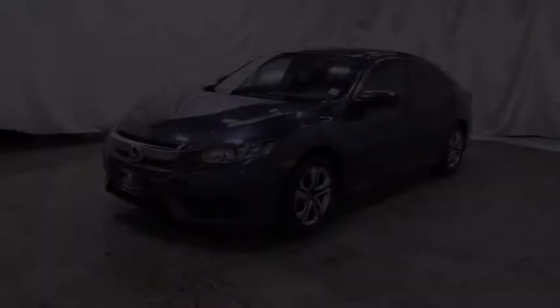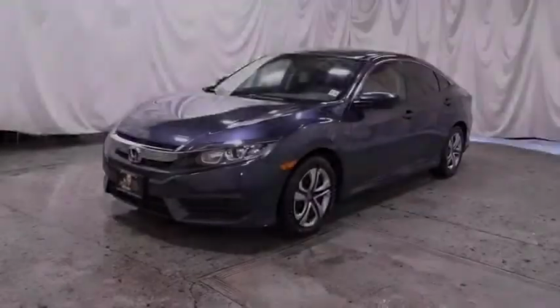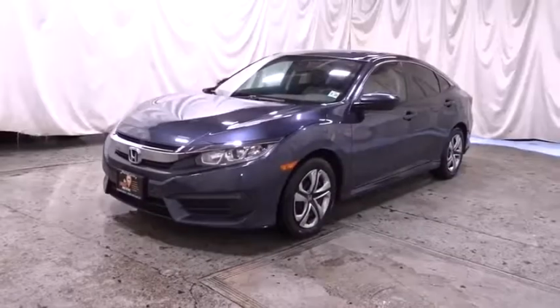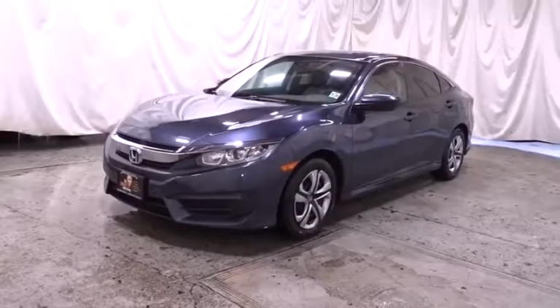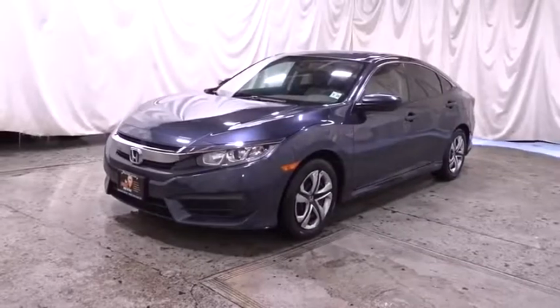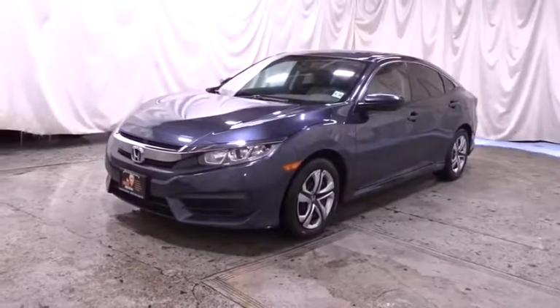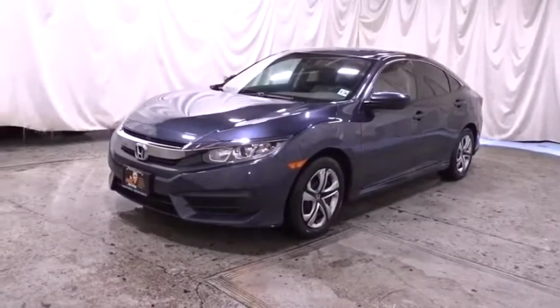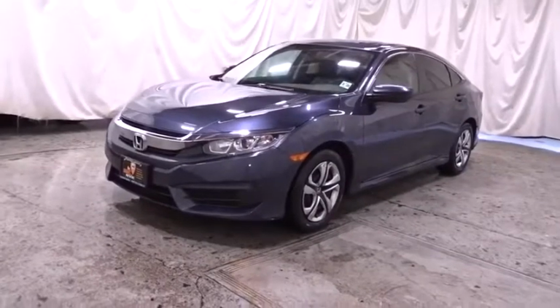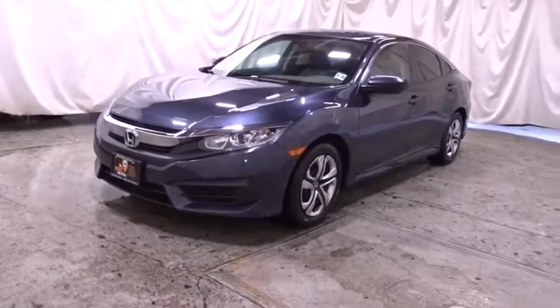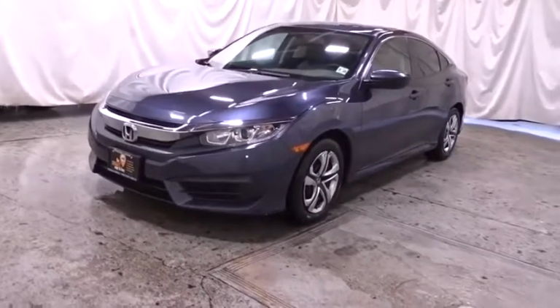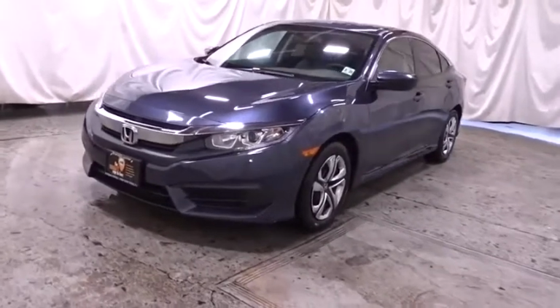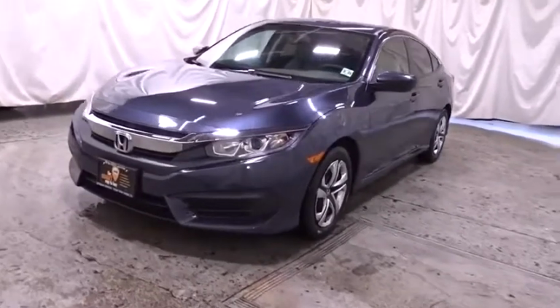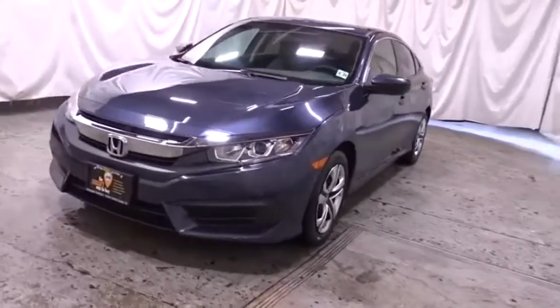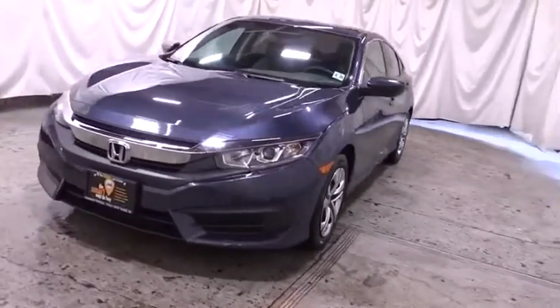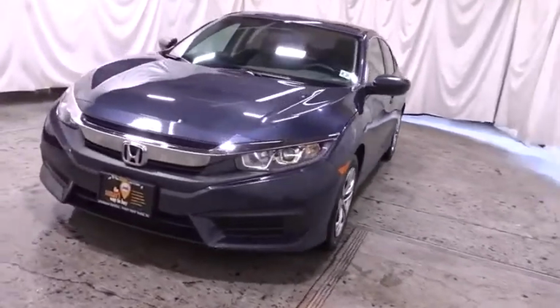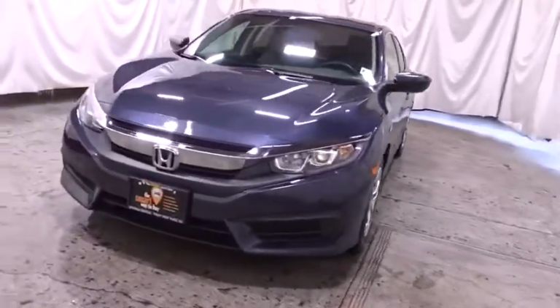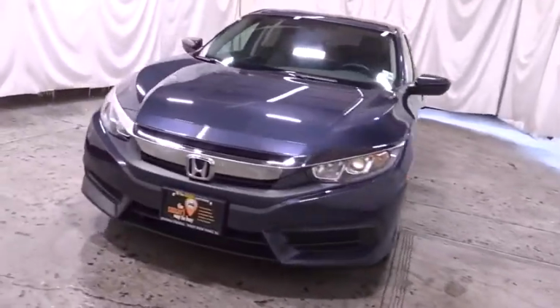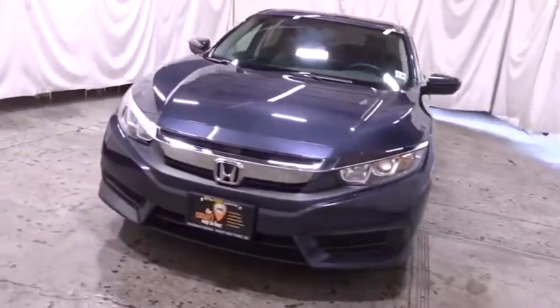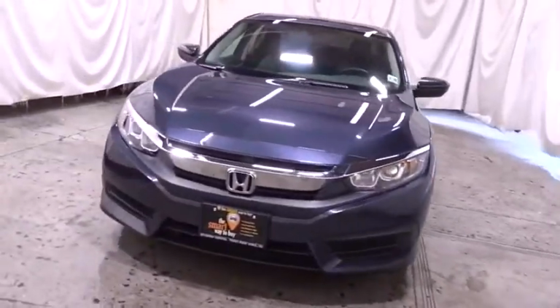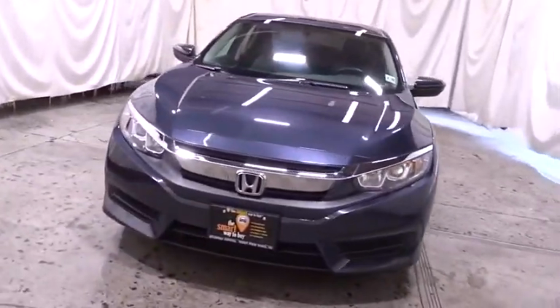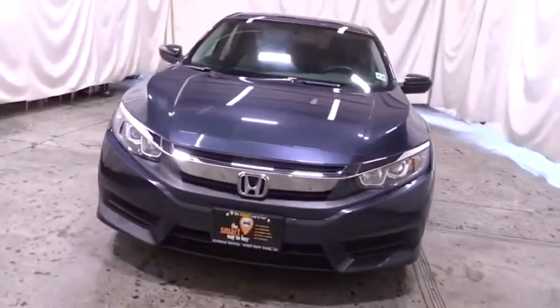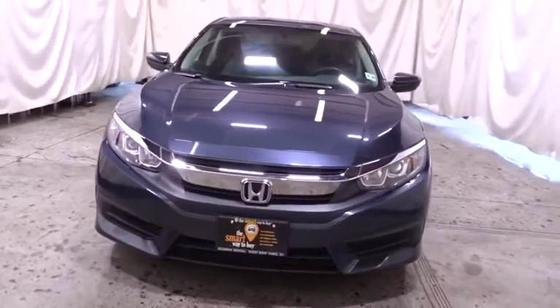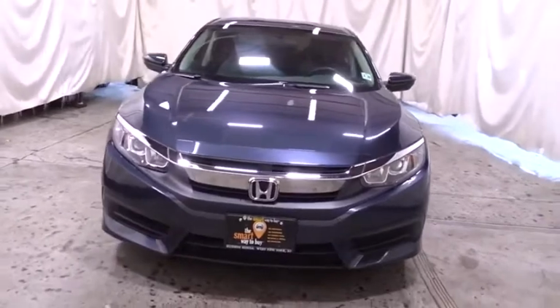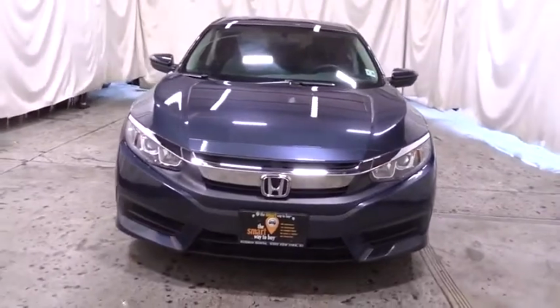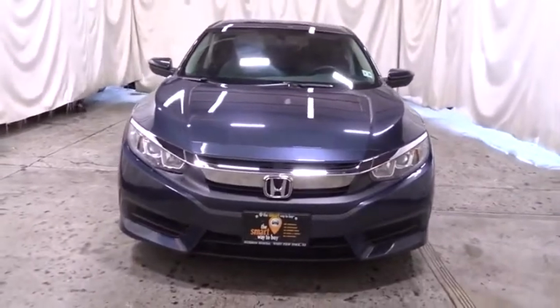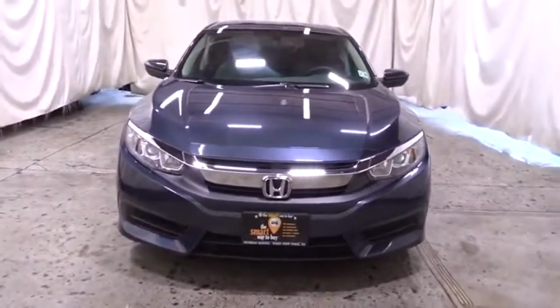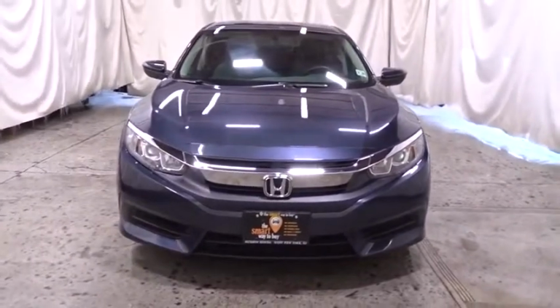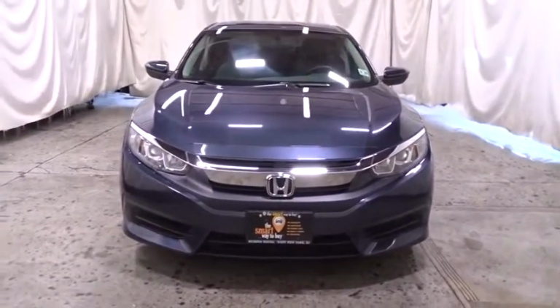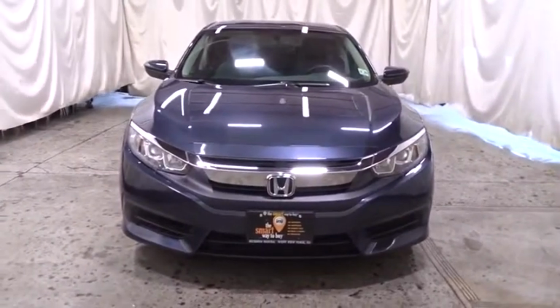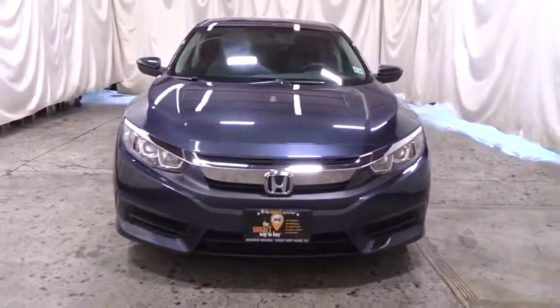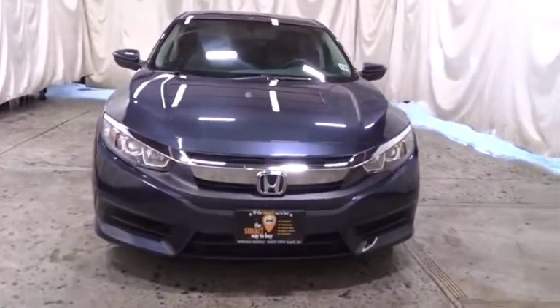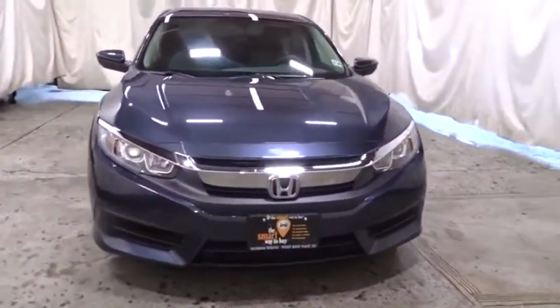Take a ride in the 2016 Honda Civic. Honda Civic: practical, awesome gas mileage, and incredibly reliable.